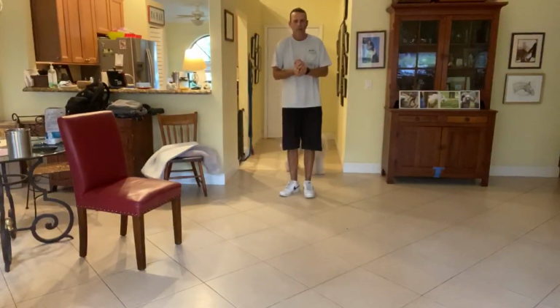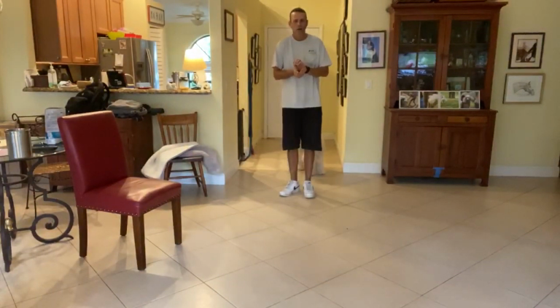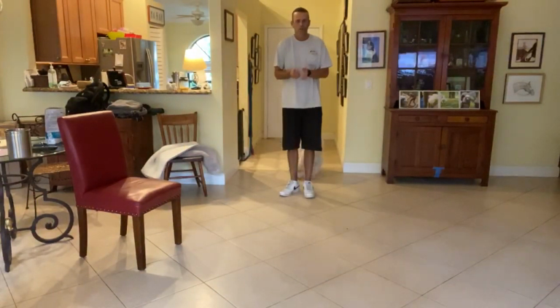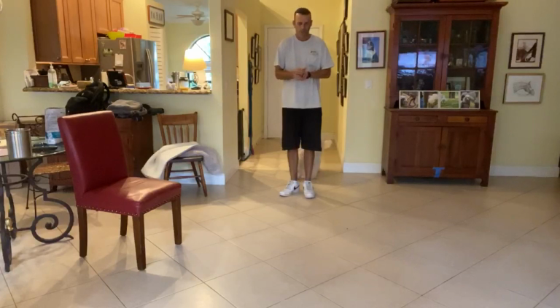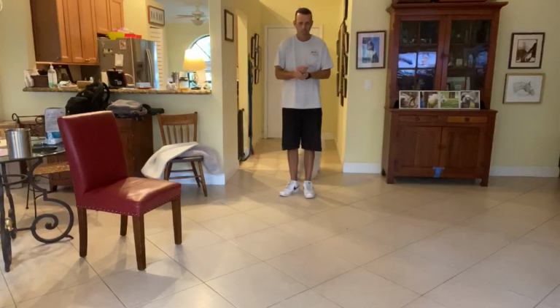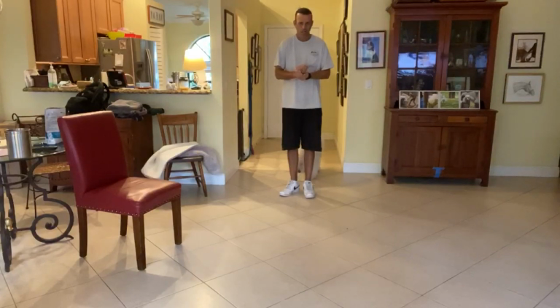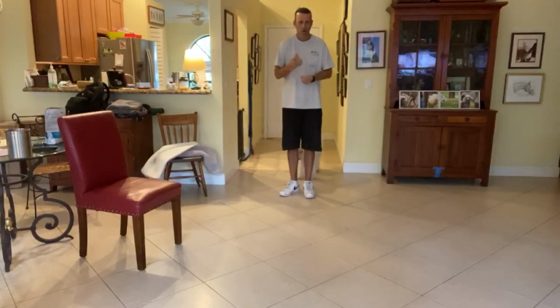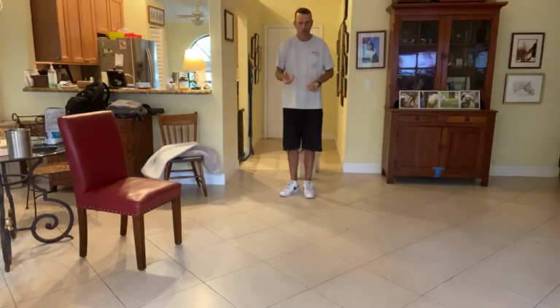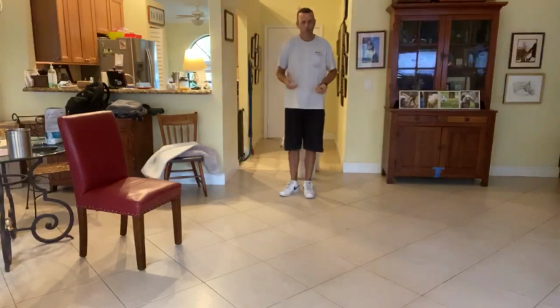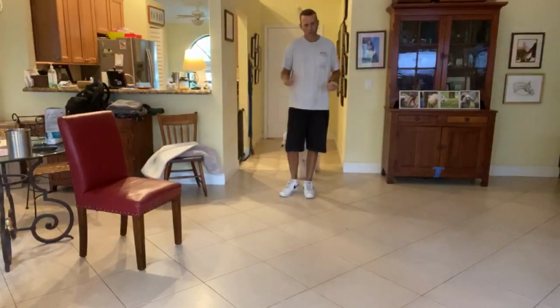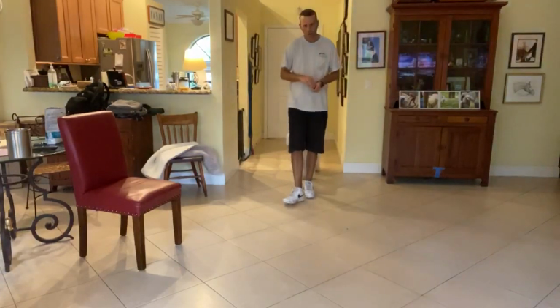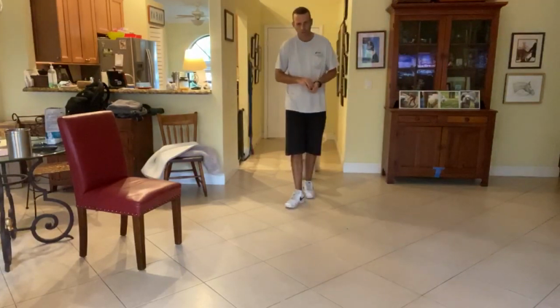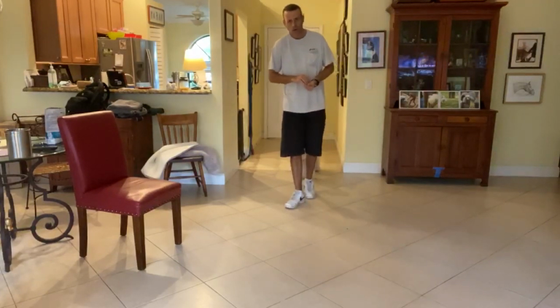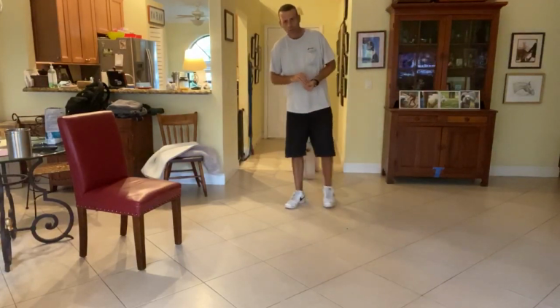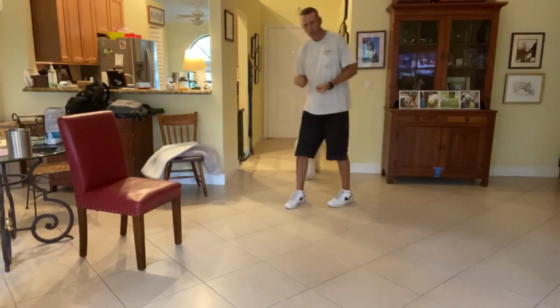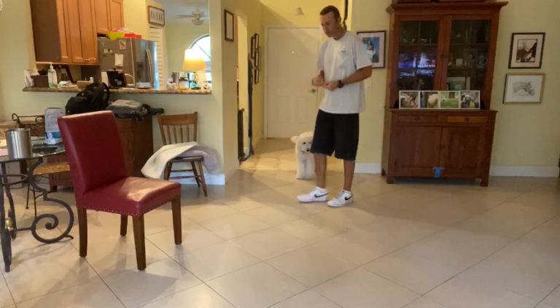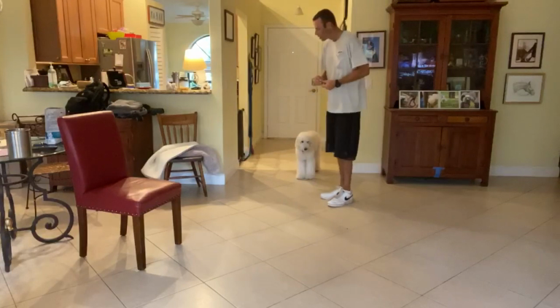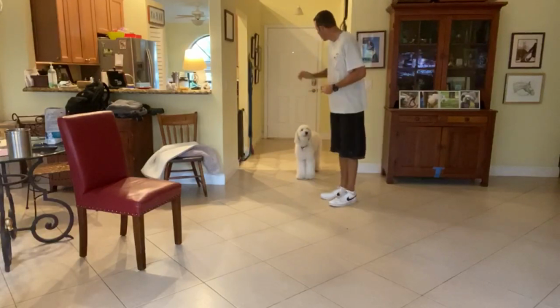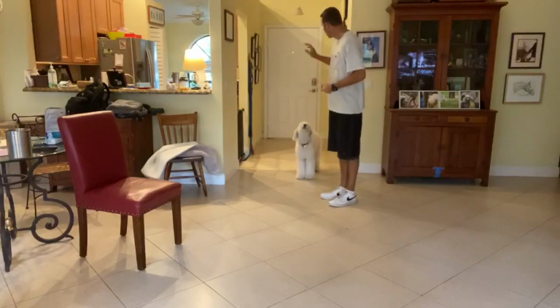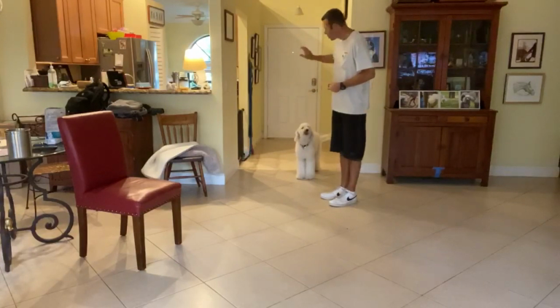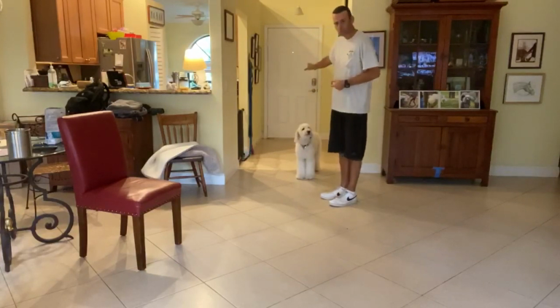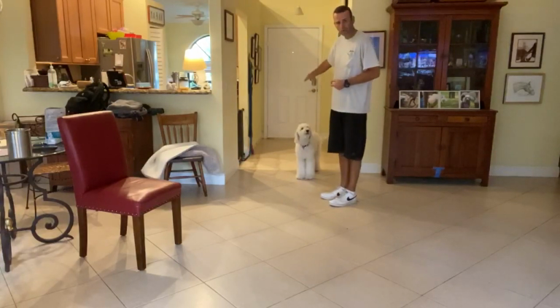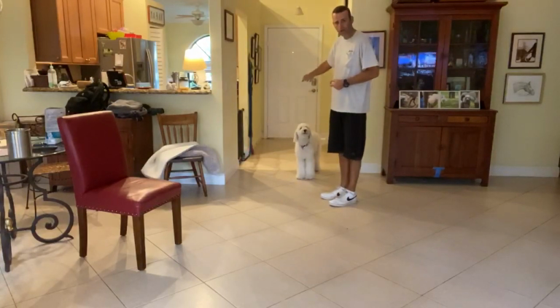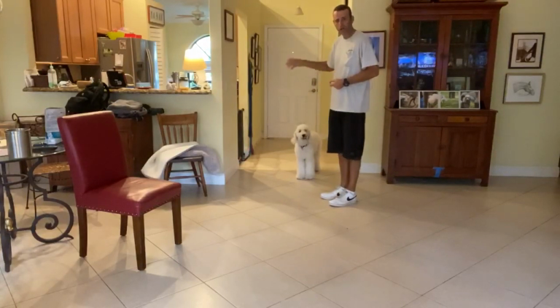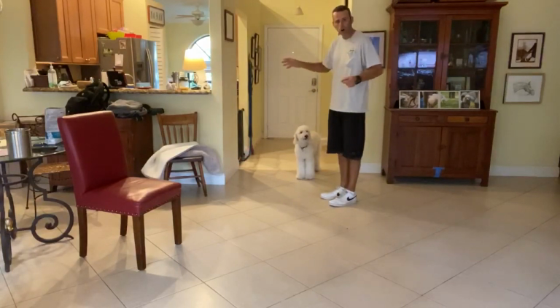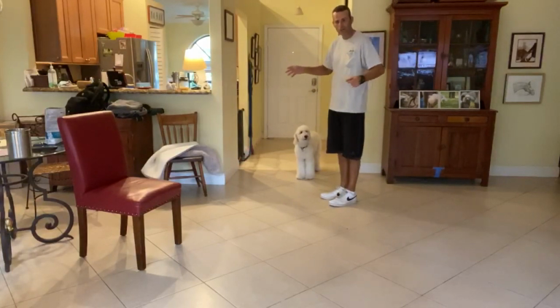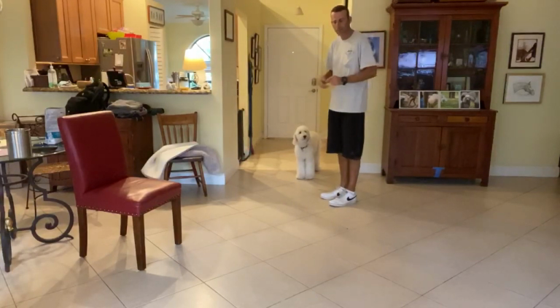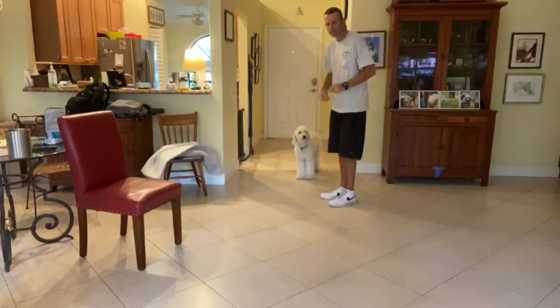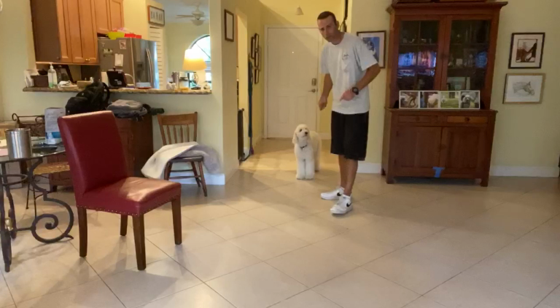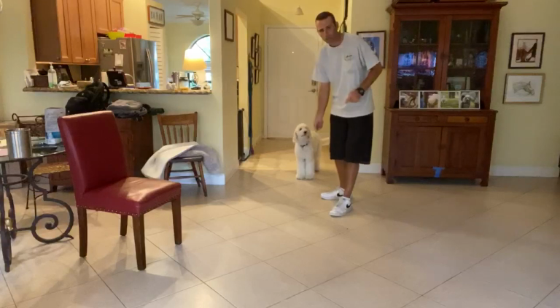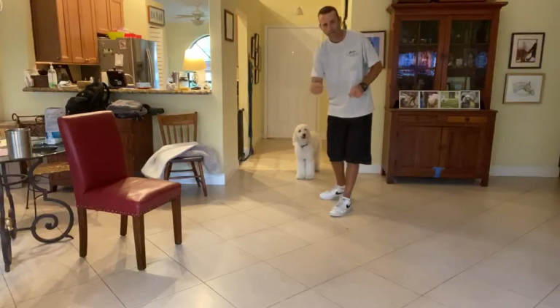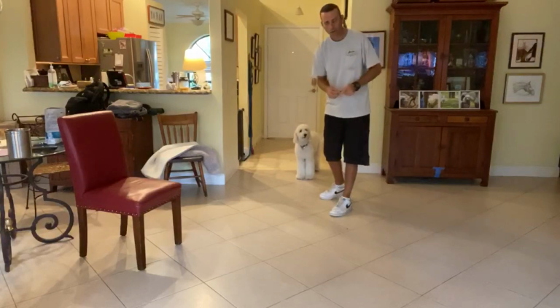Right now I'm going to start to teach Teddy a recall, or a come command. When we start practicing this, we use either a foyer area or a hallway or something like that, because we're going to throw the treat down the hallway.